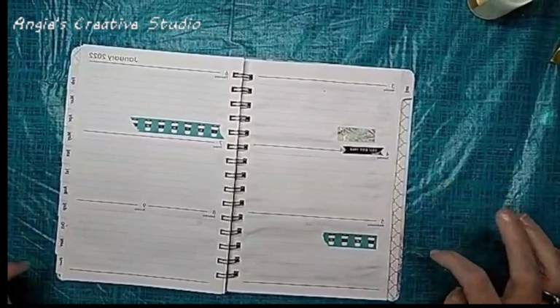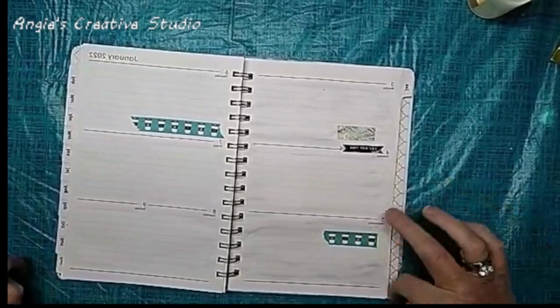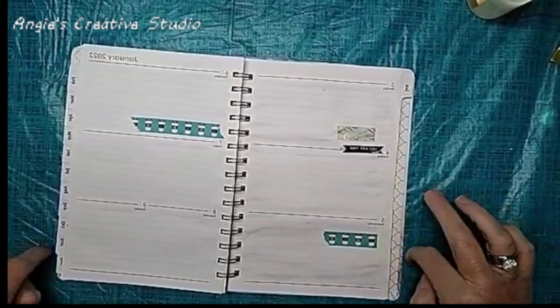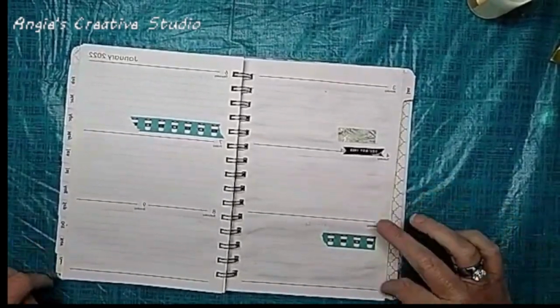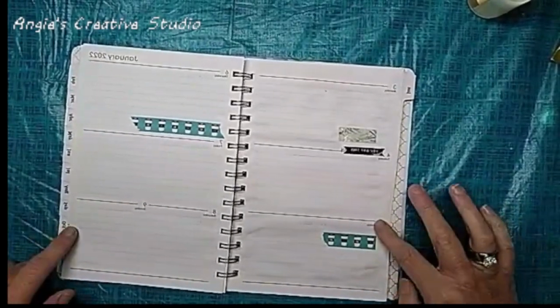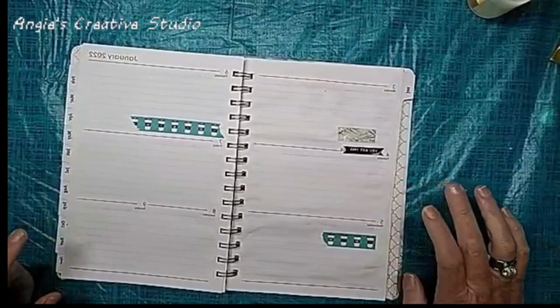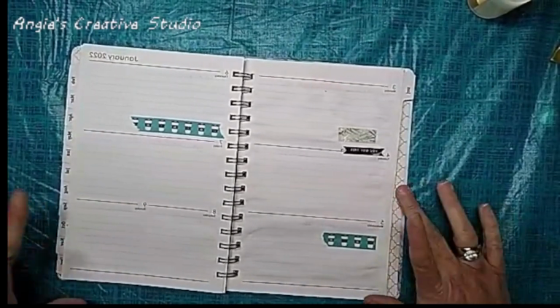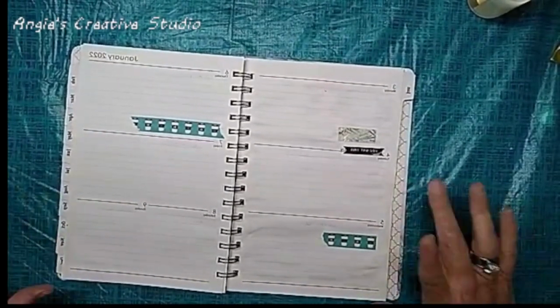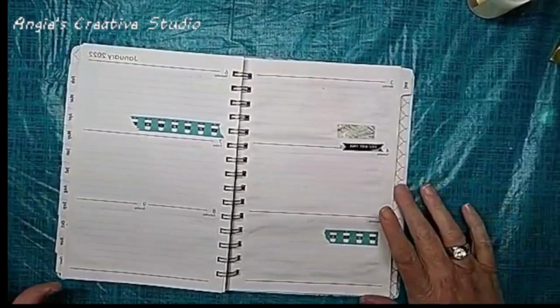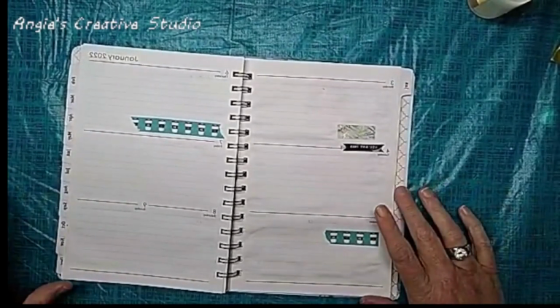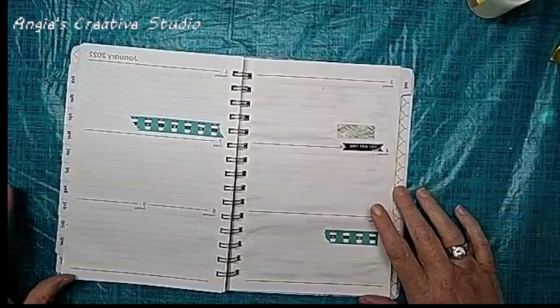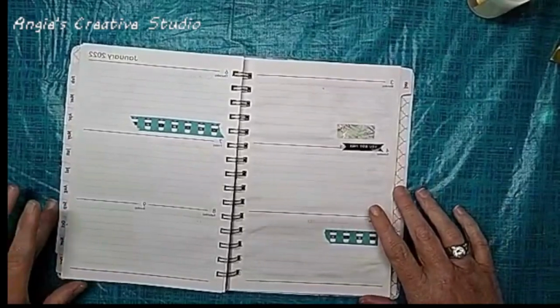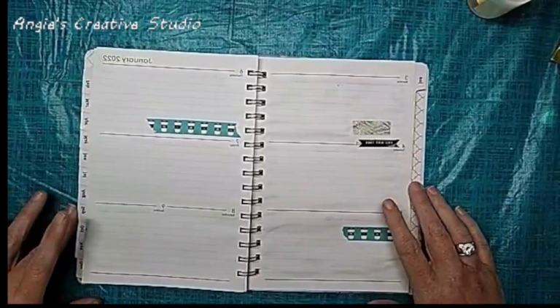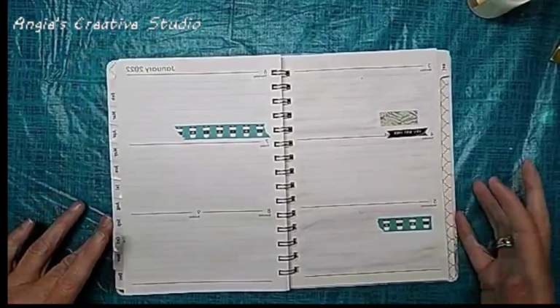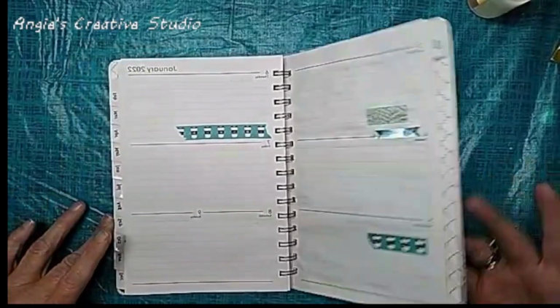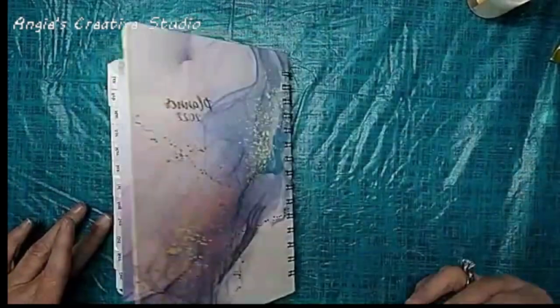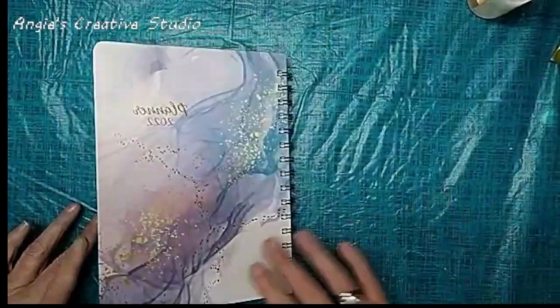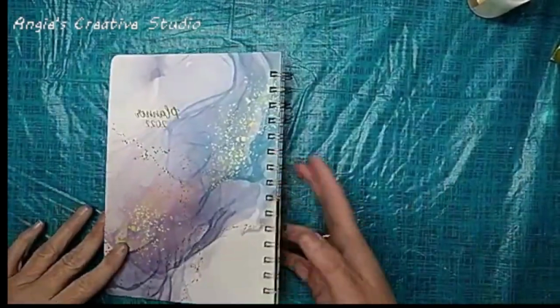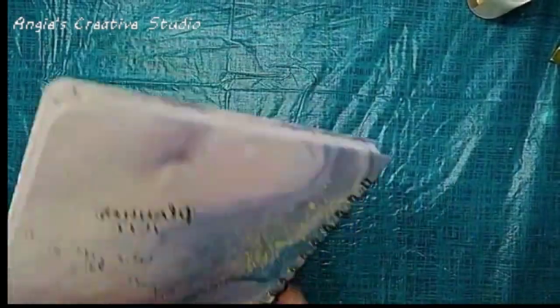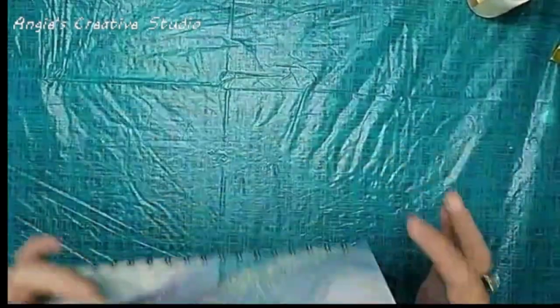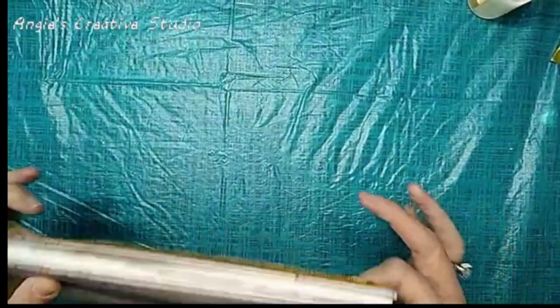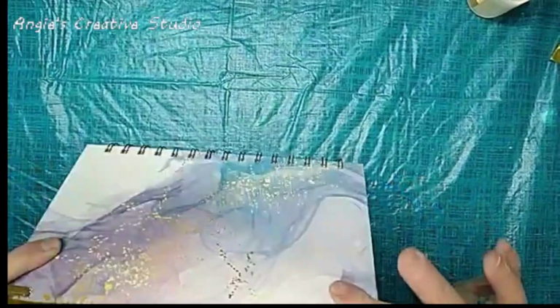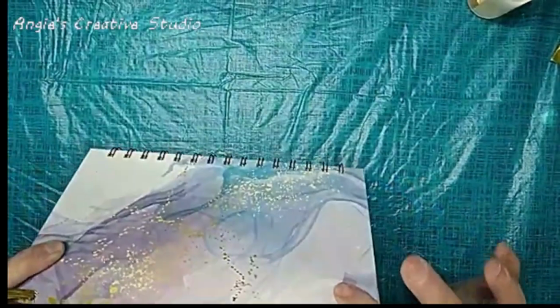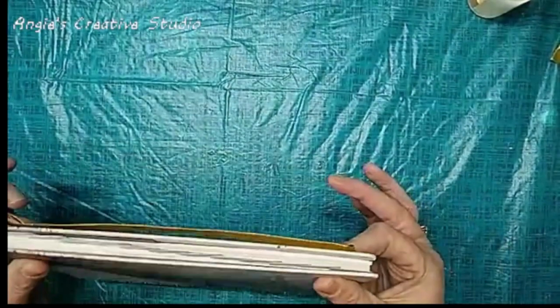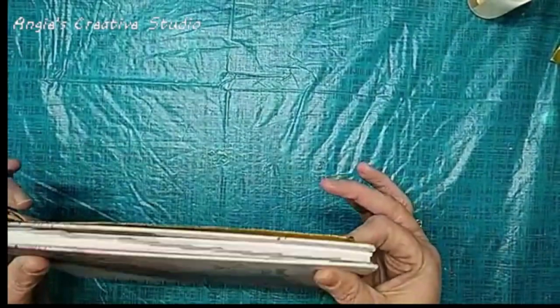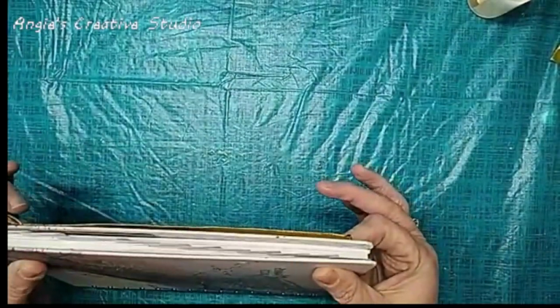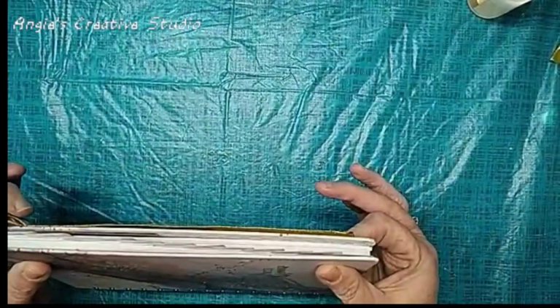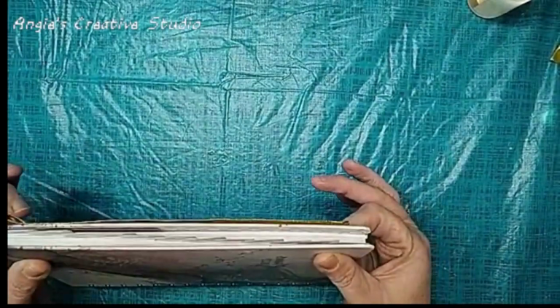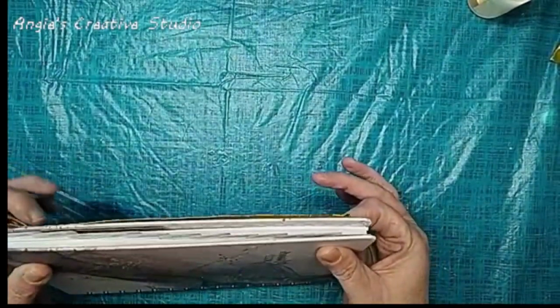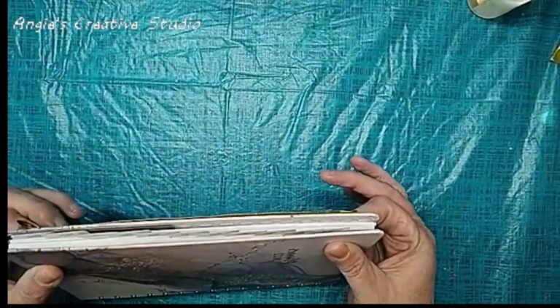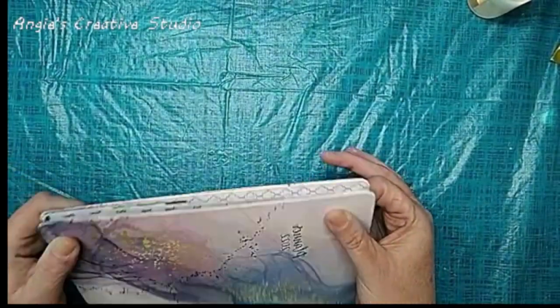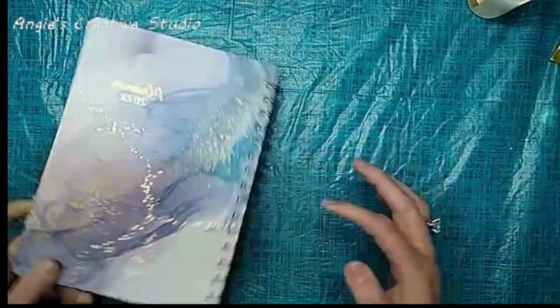The cover has rounded edges, but the paper itself does not. It's about half an inch thick — well, mine is probably two inches thick.